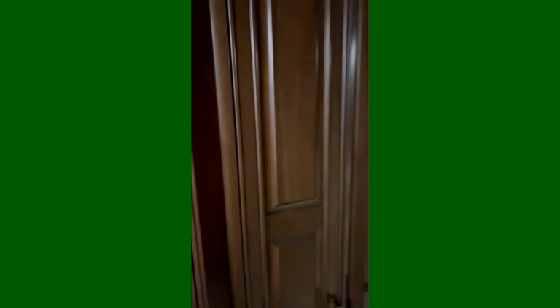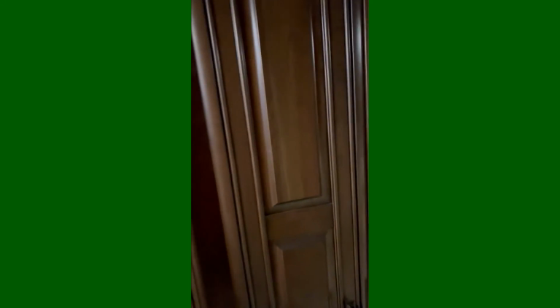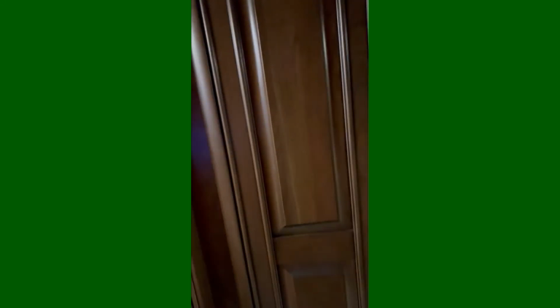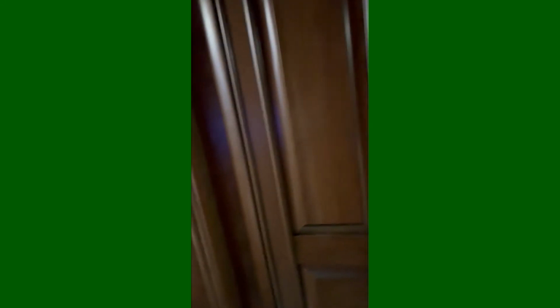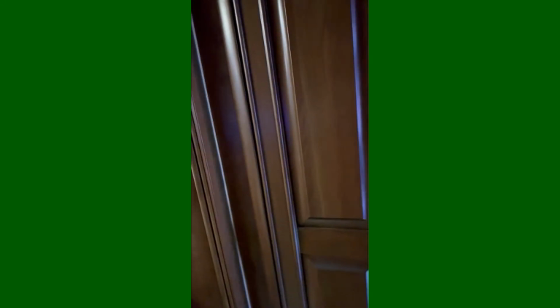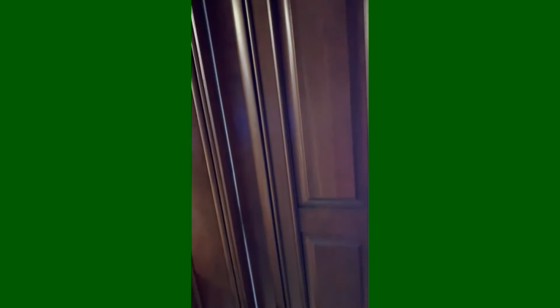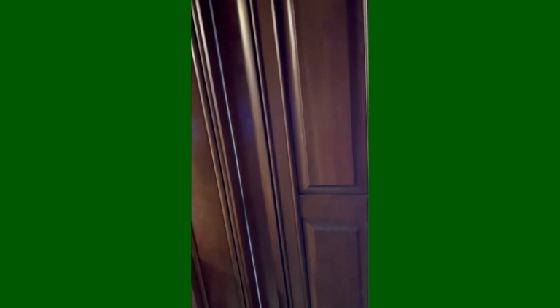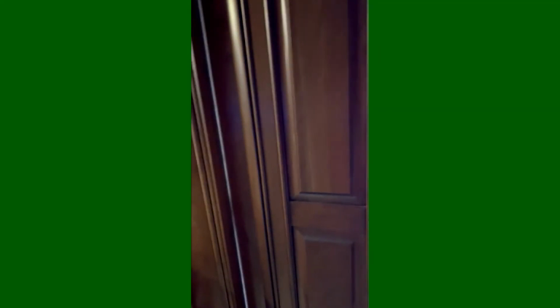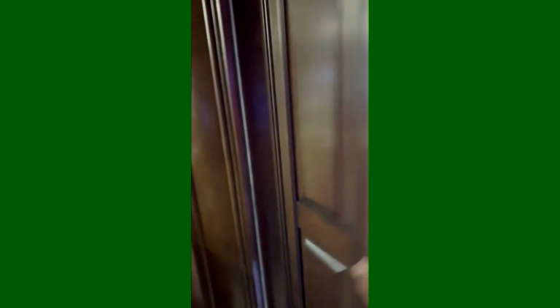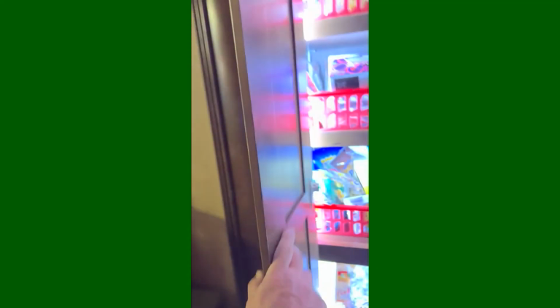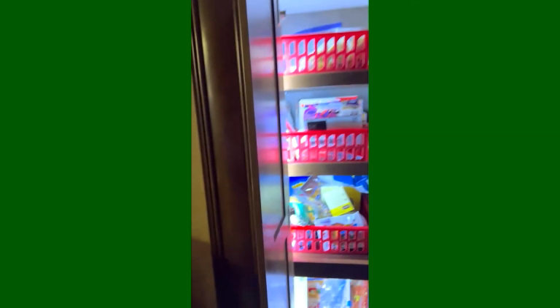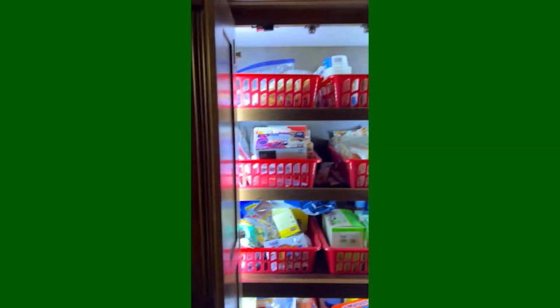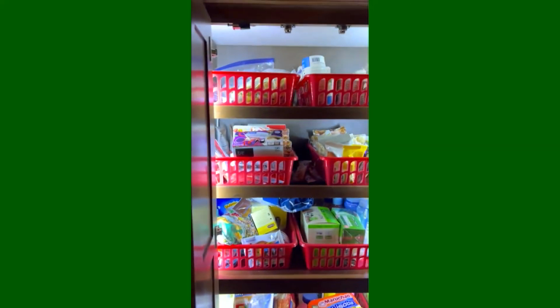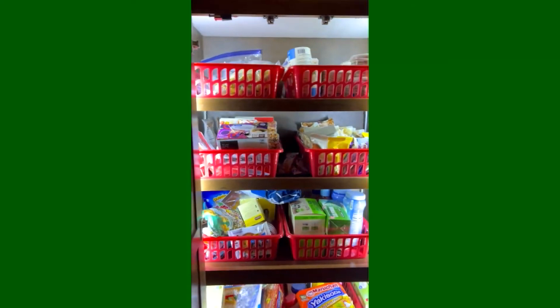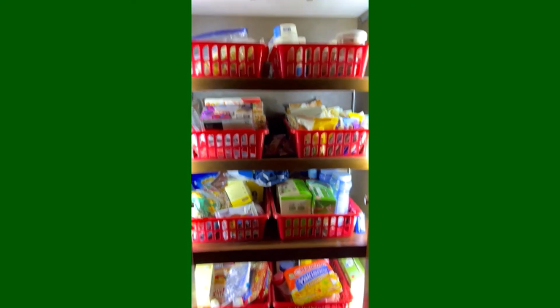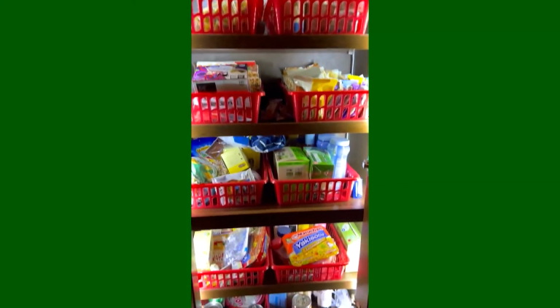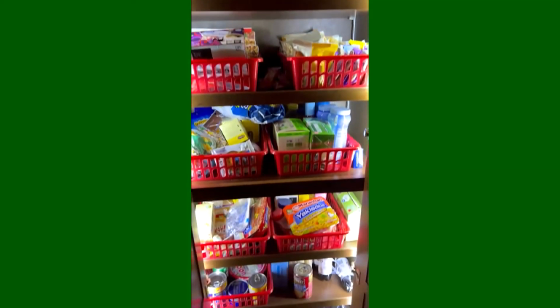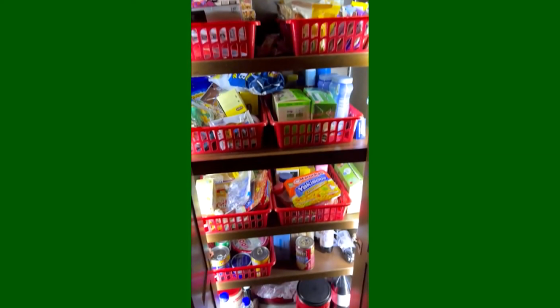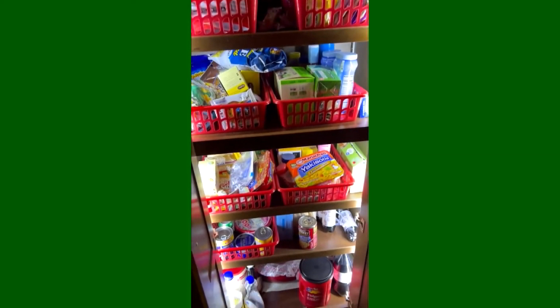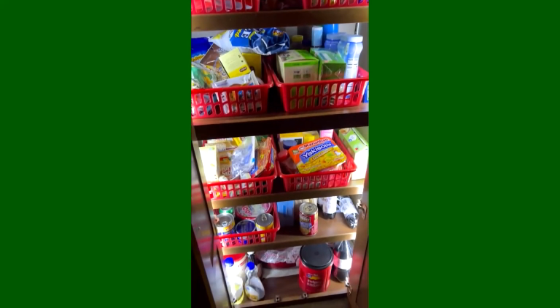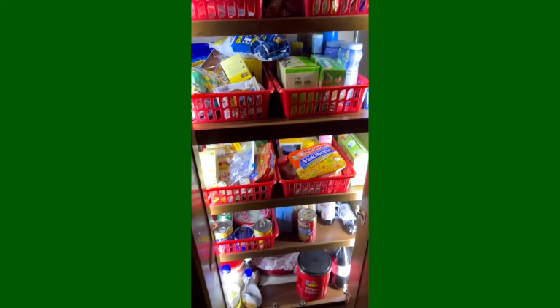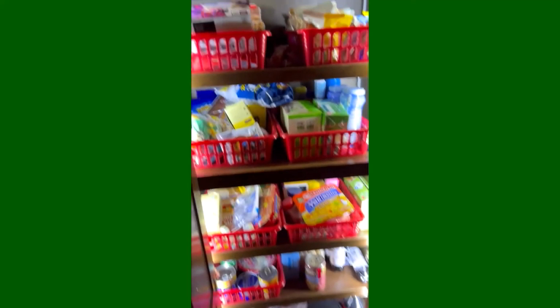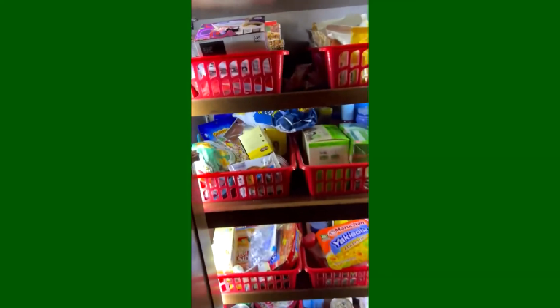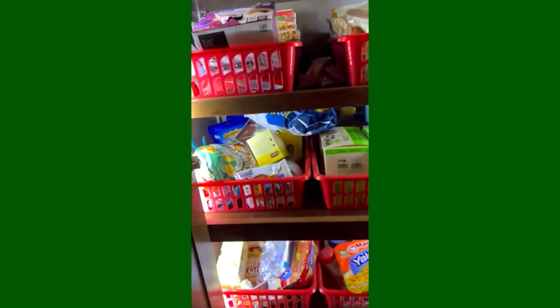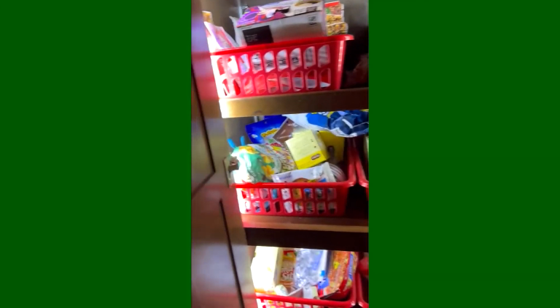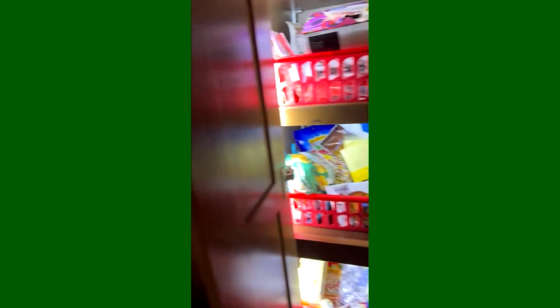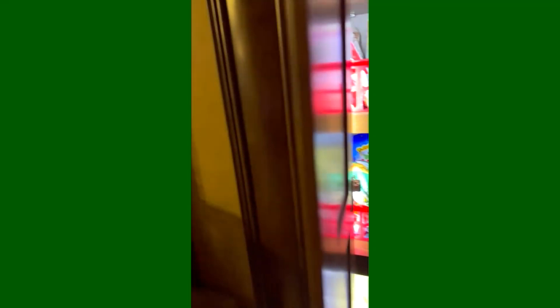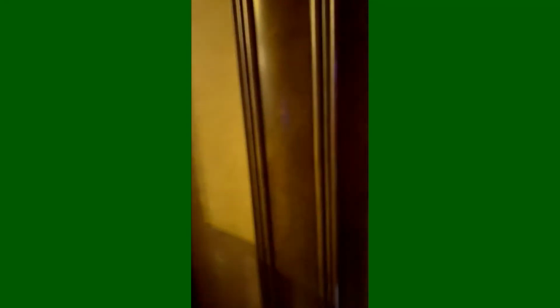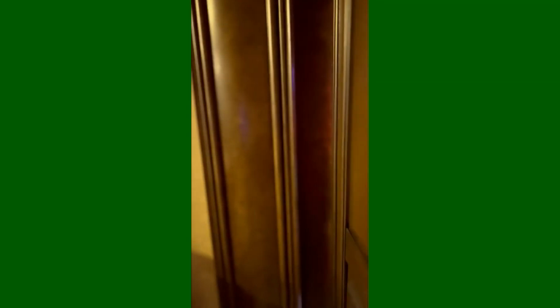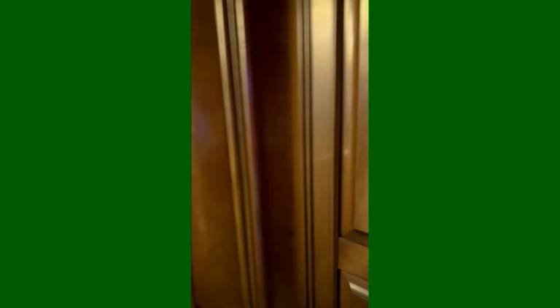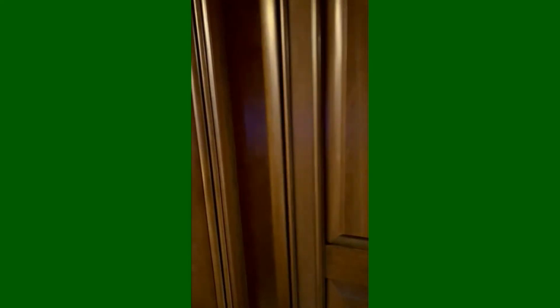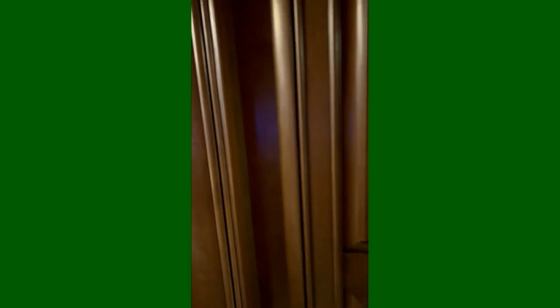Here's our pantry that there were pictures of. It definitely holds a lot — we love the pantry. It's one of the biggest pantries we've ever had in an RV.